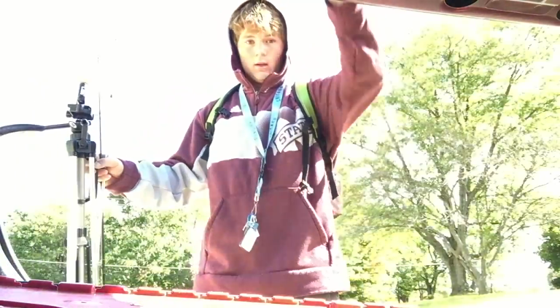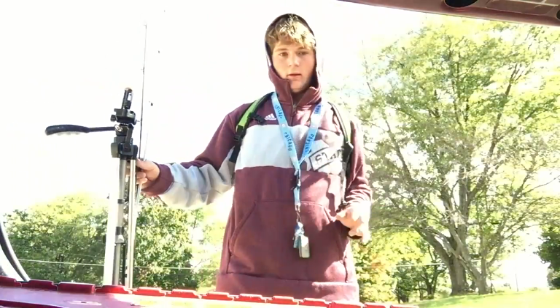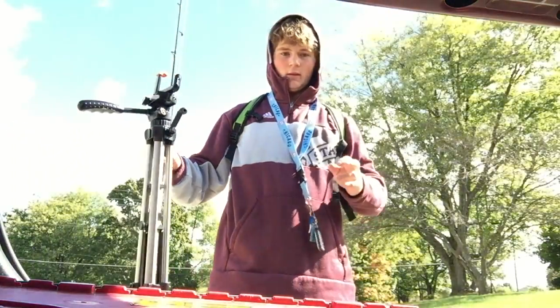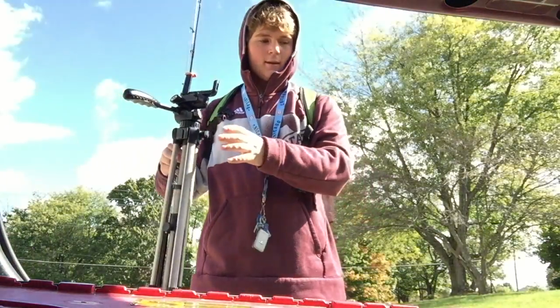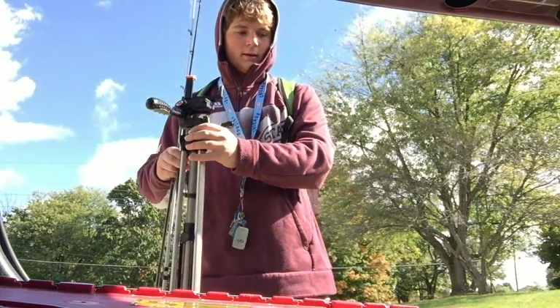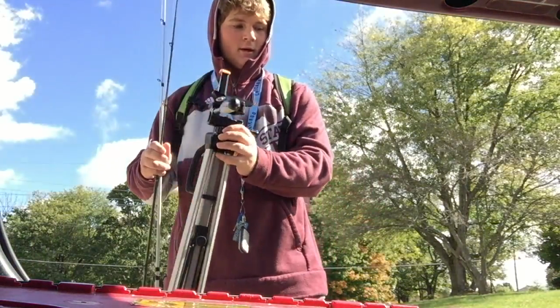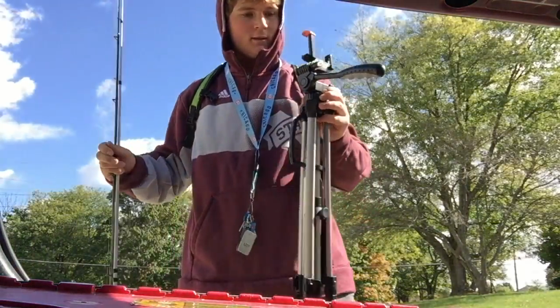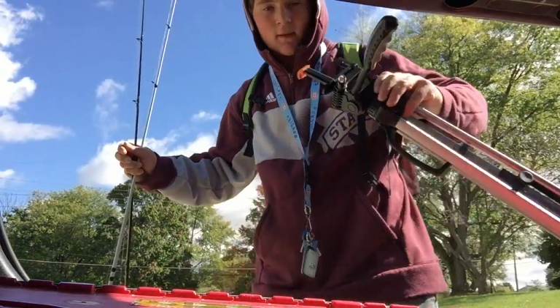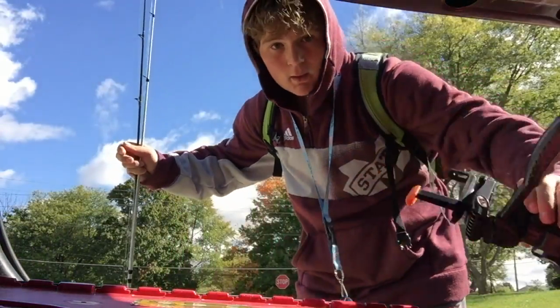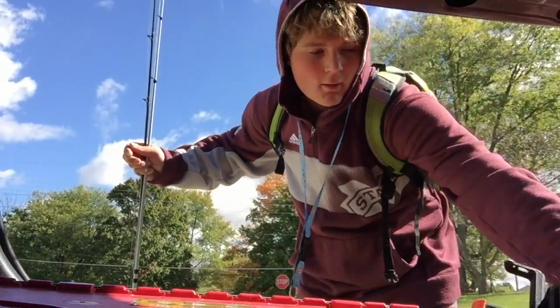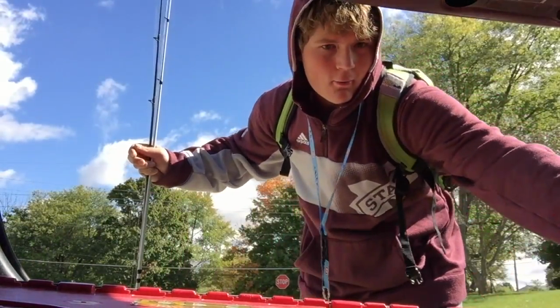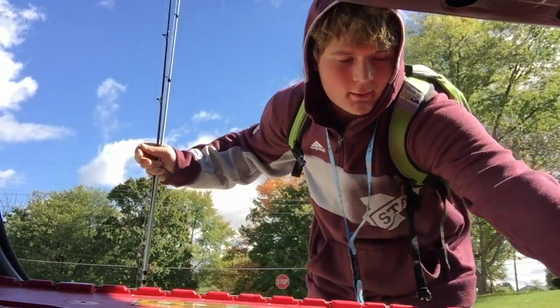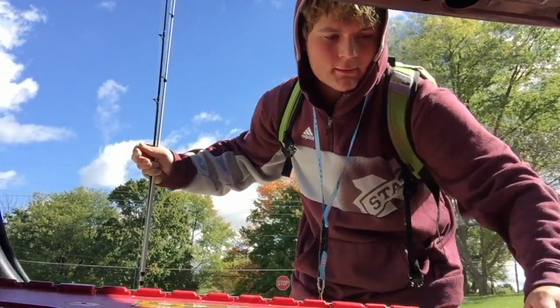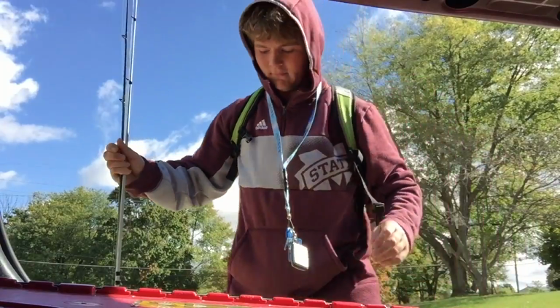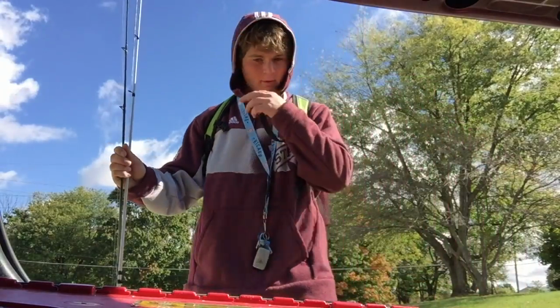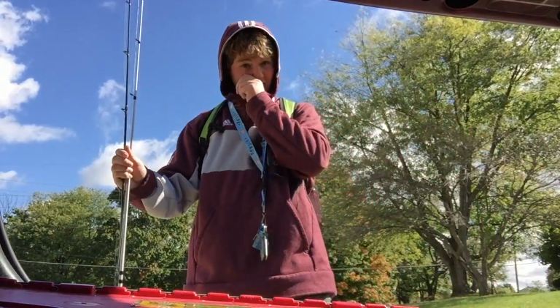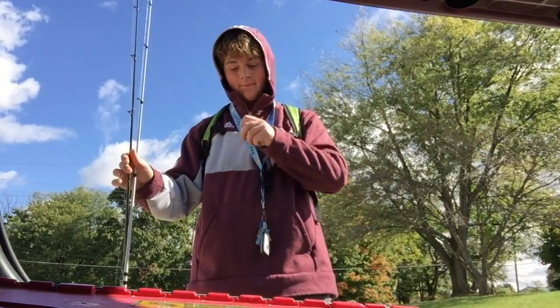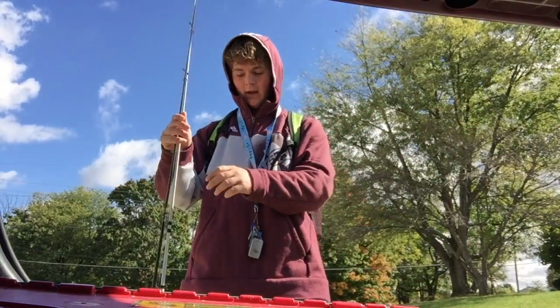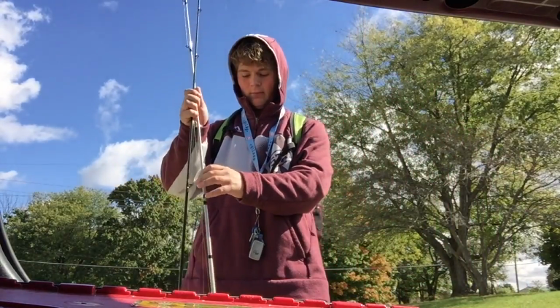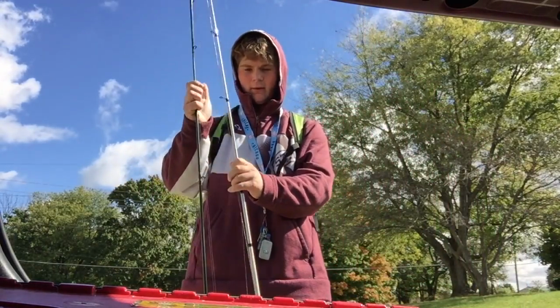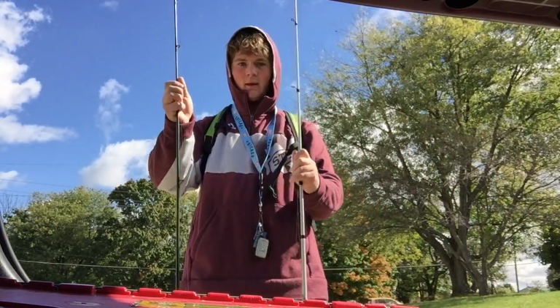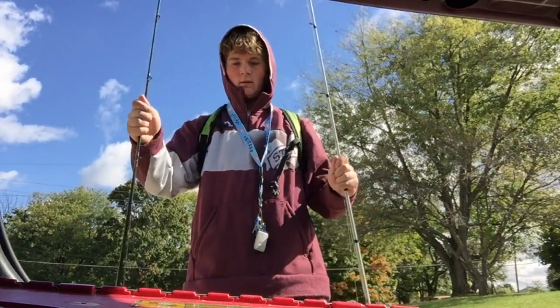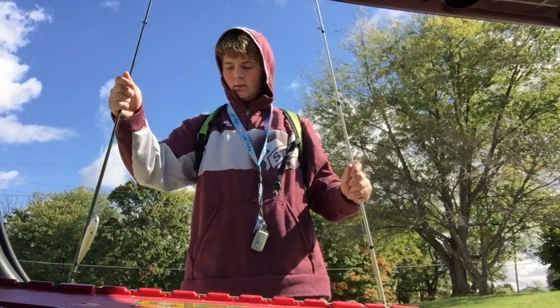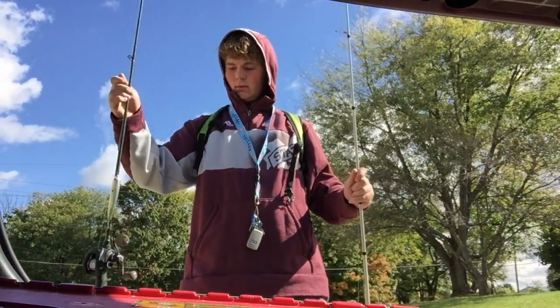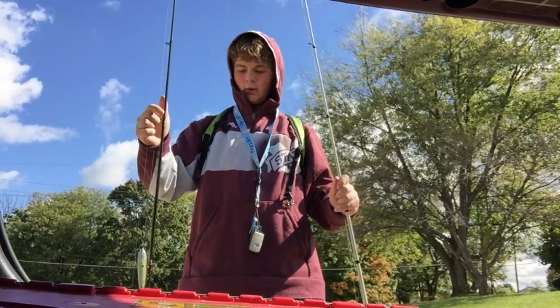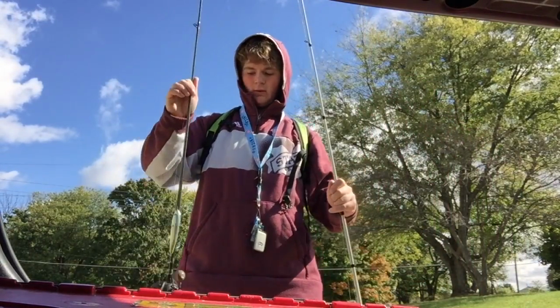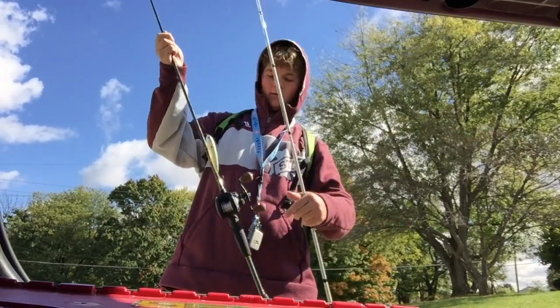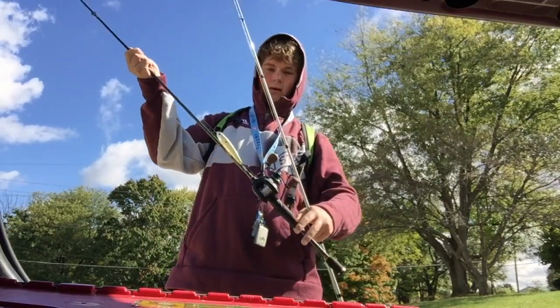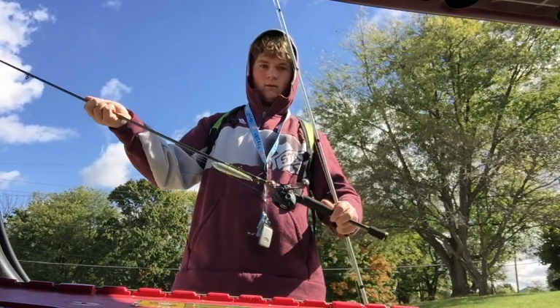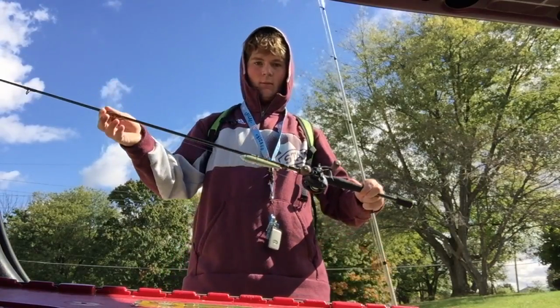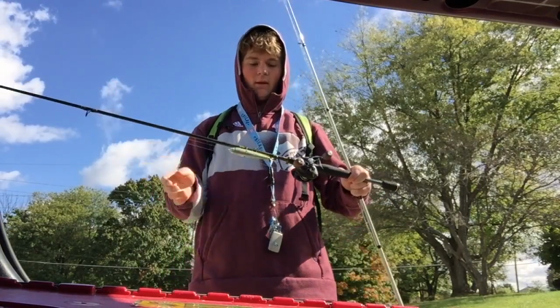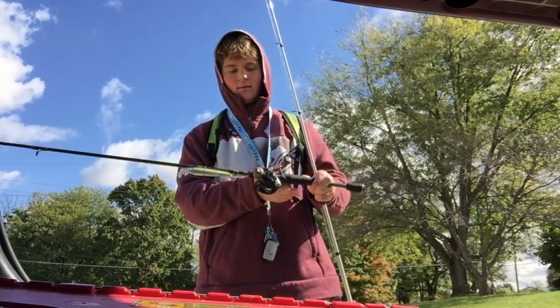No luck today, but got to go out and get some casts in. Got a little better today and worked on some topwater baits.